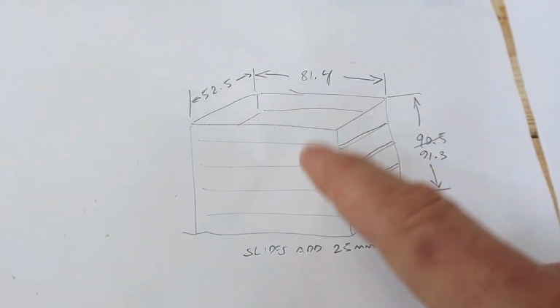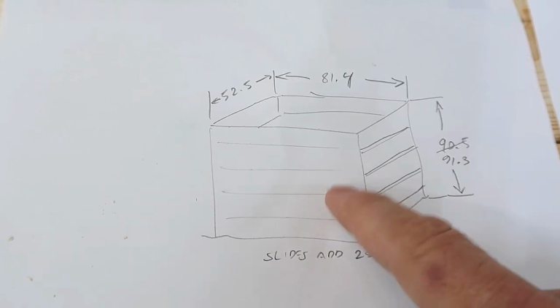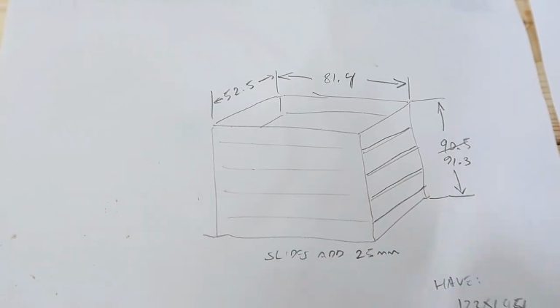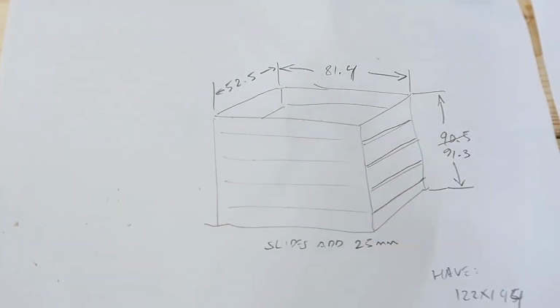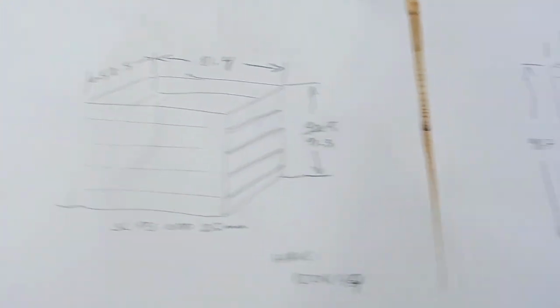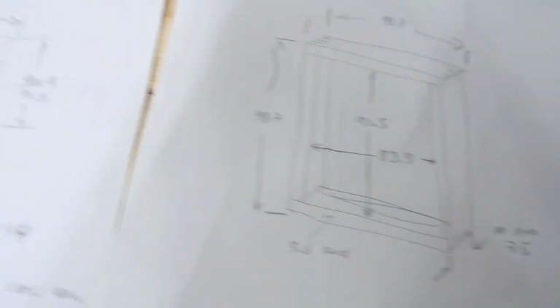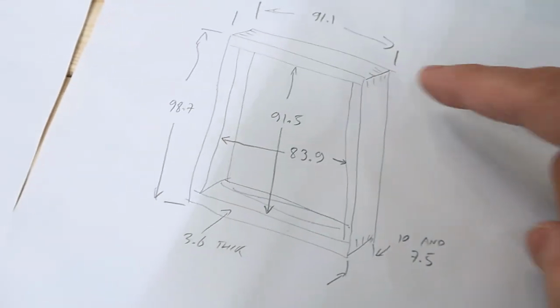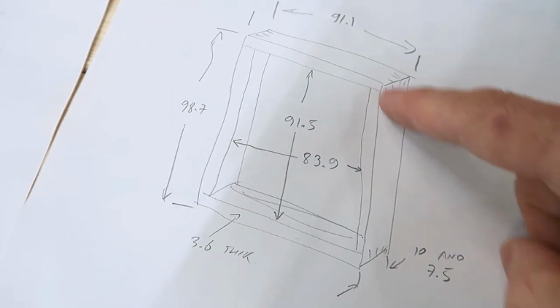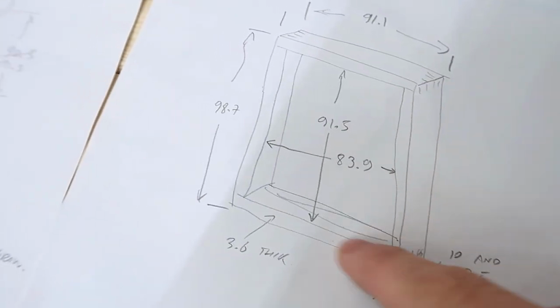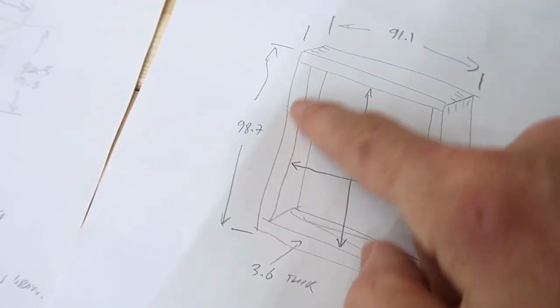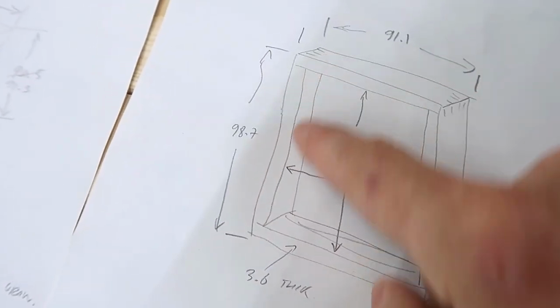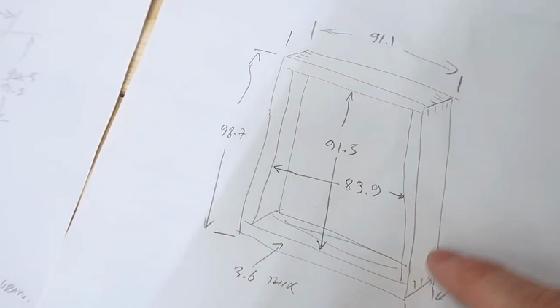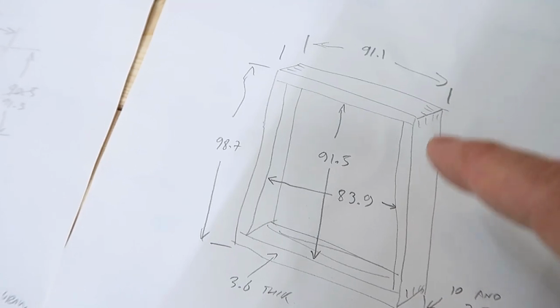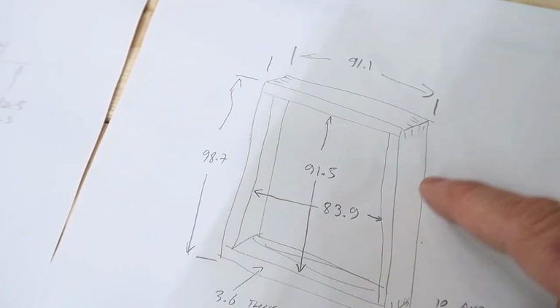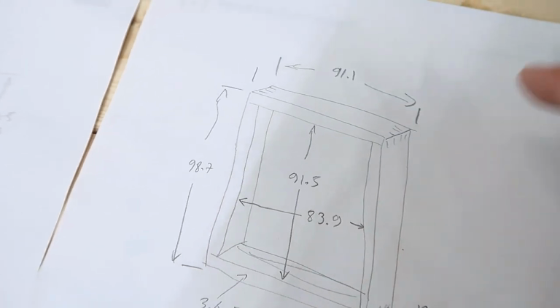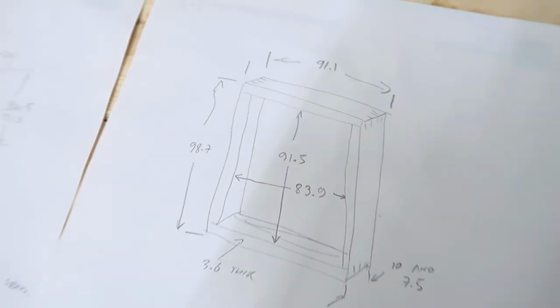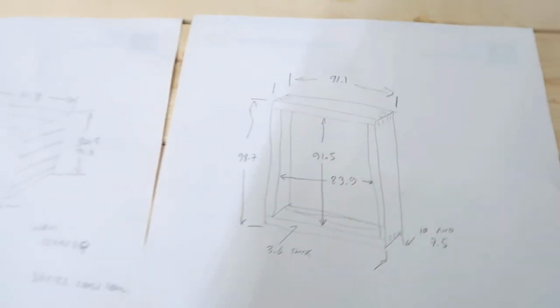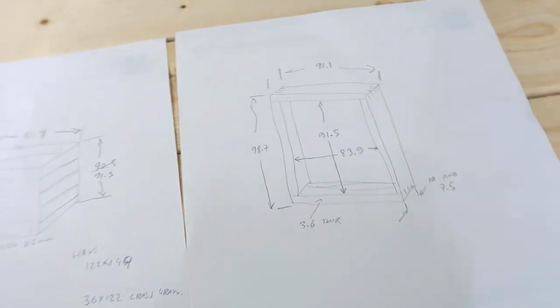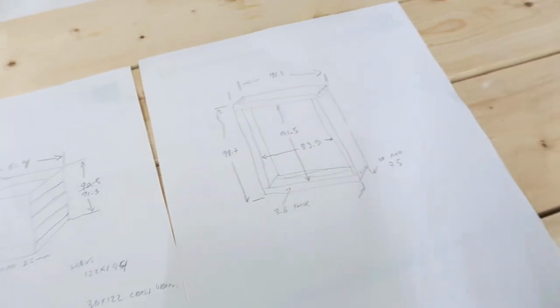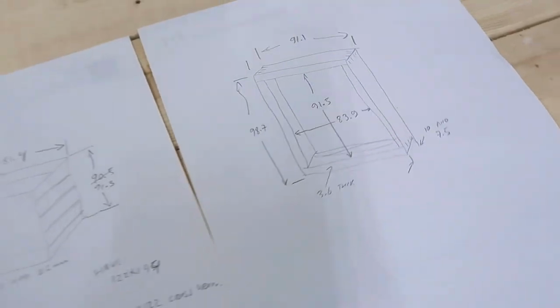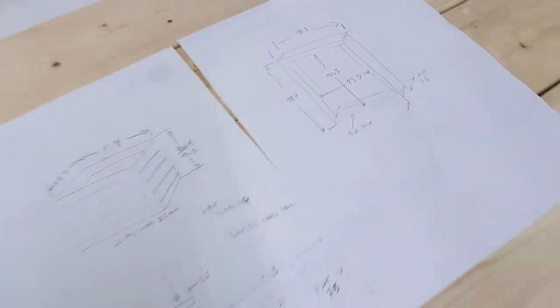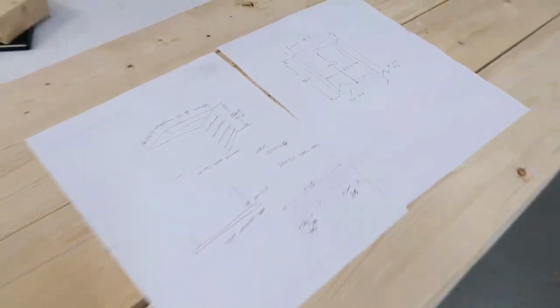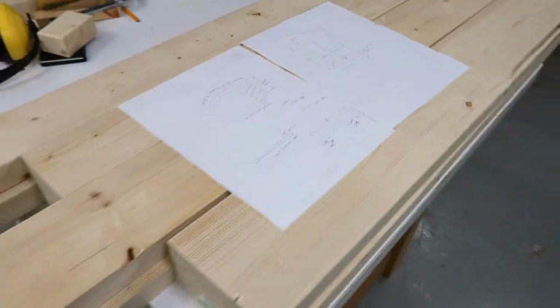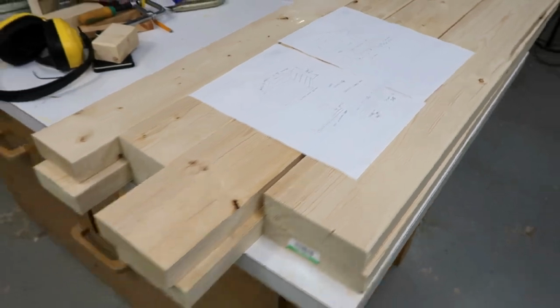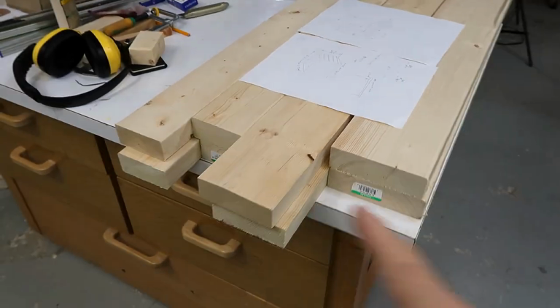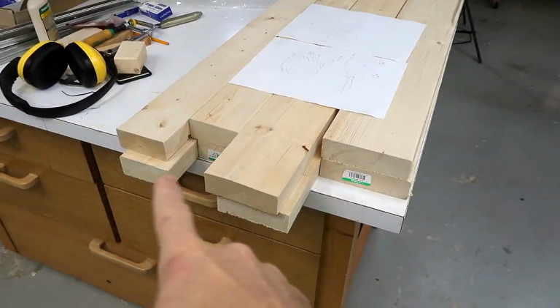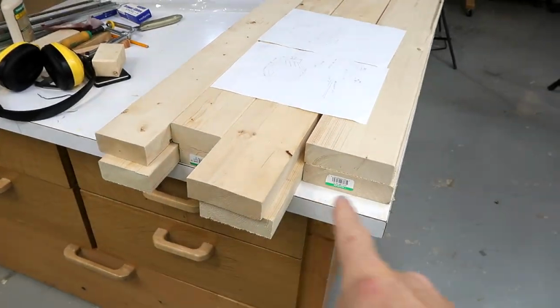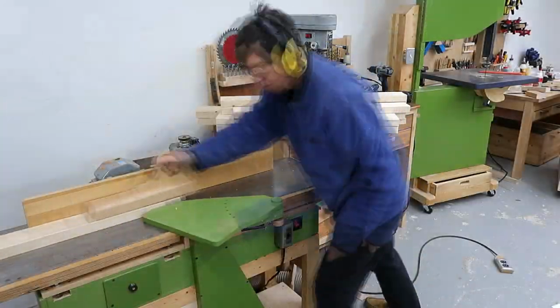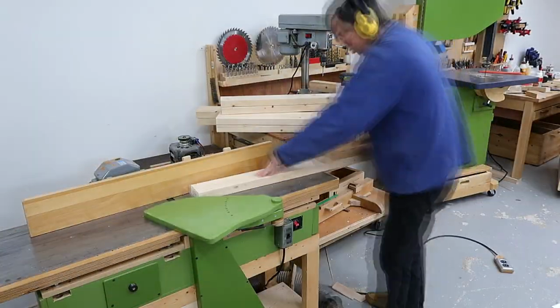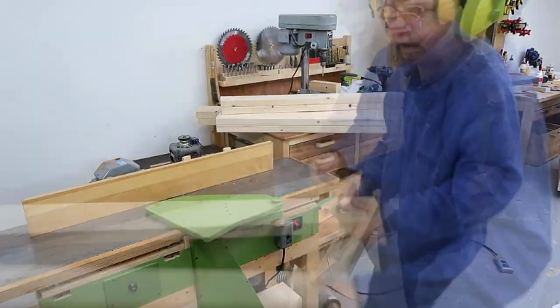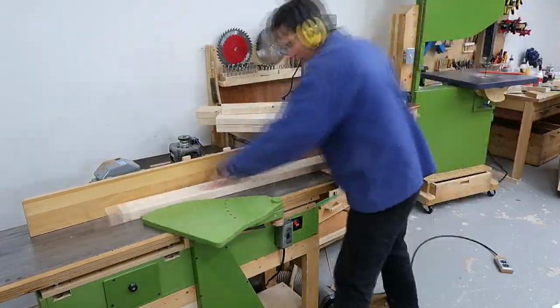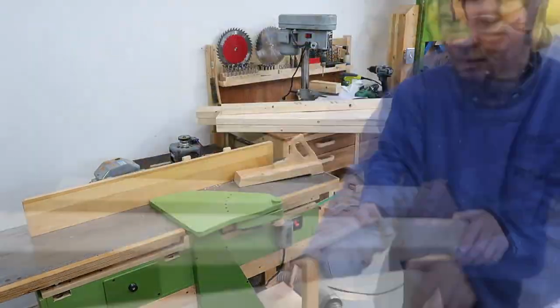I measured a stack of drawers and the box is gonna have two frames made out of 2x4 material, one in the front, one in the back, plywood in between, and I already cut out the material for these pieces here.